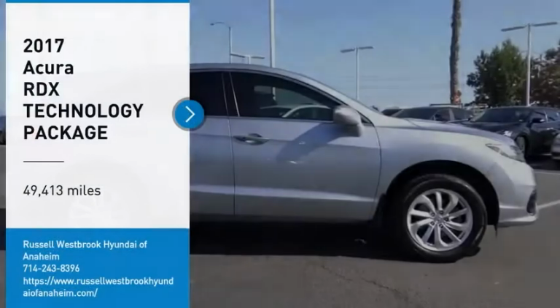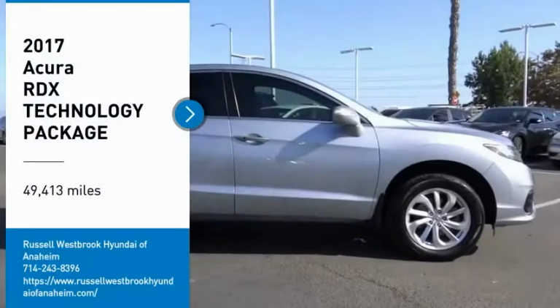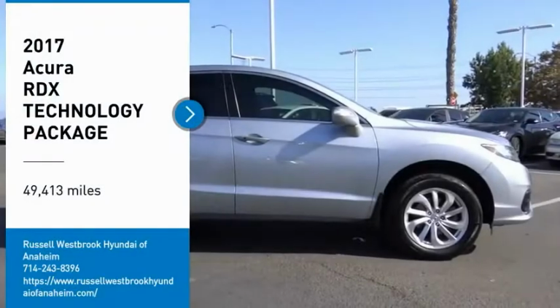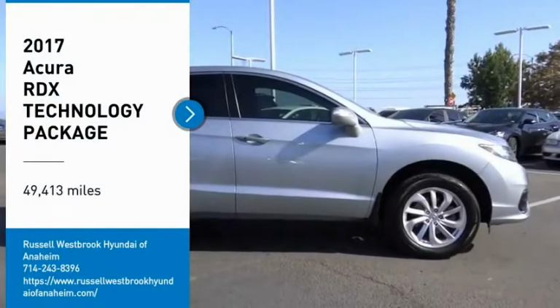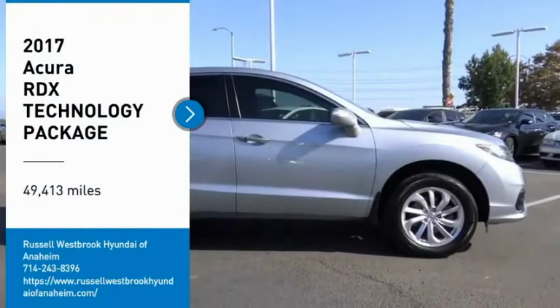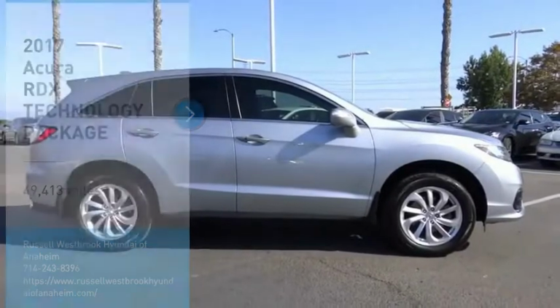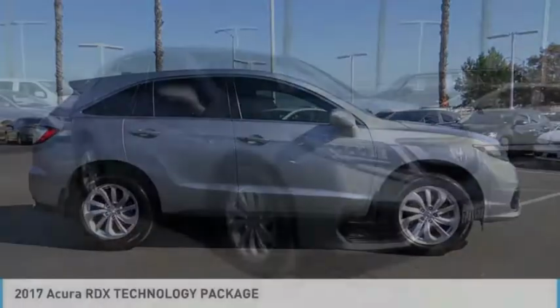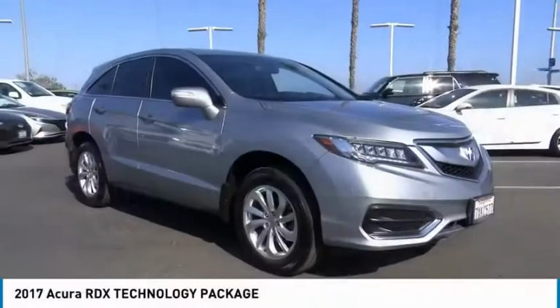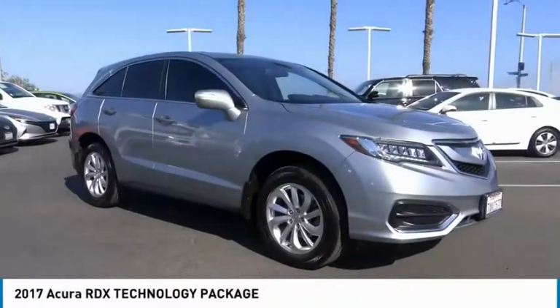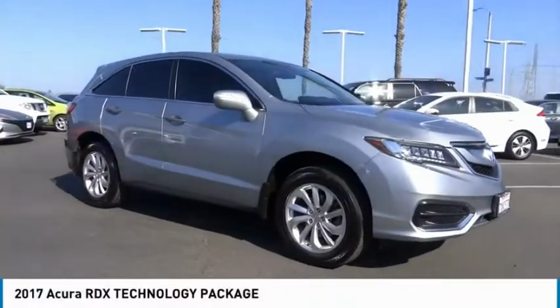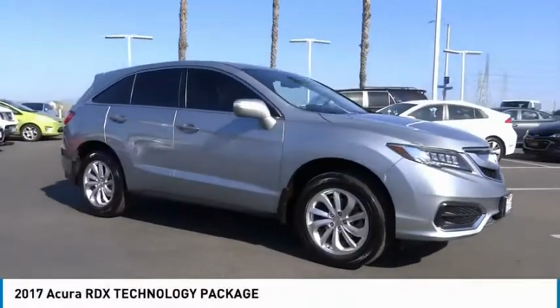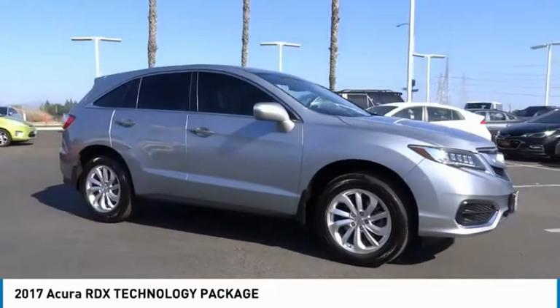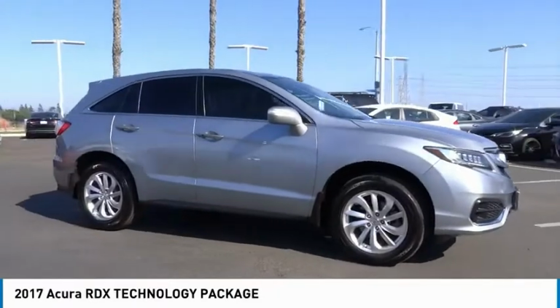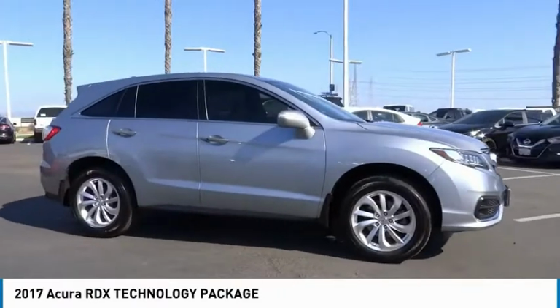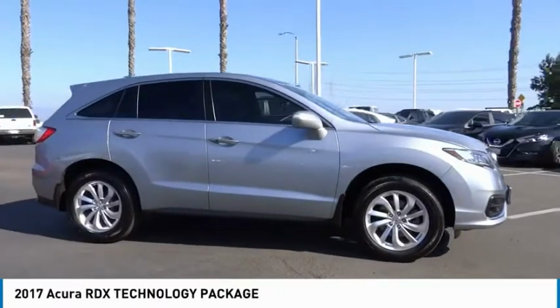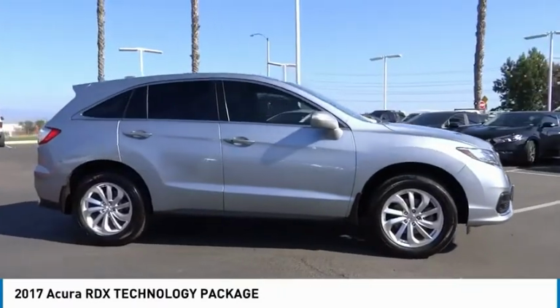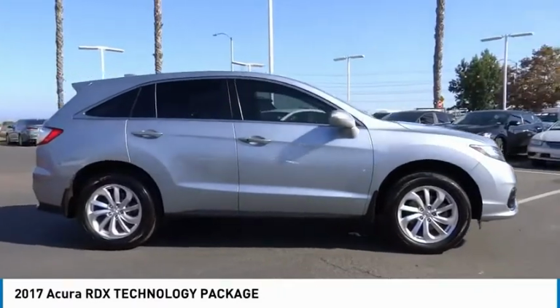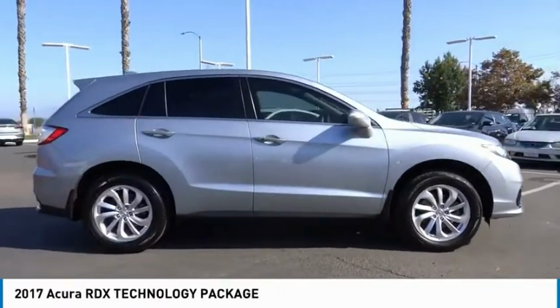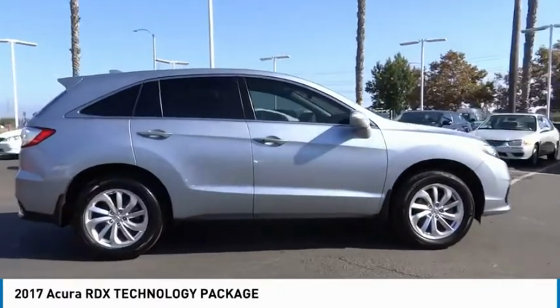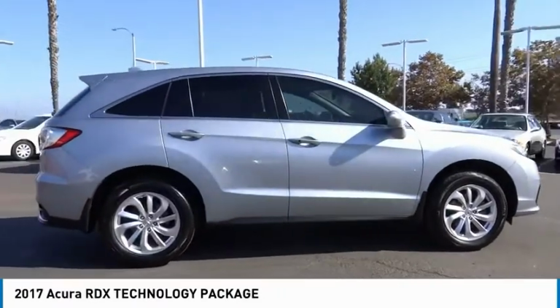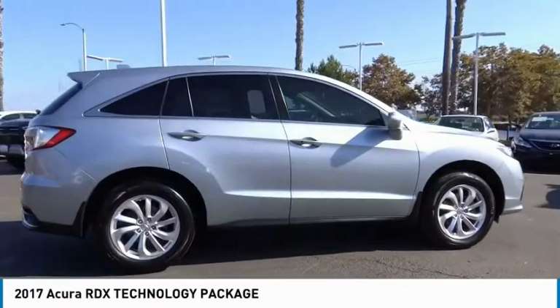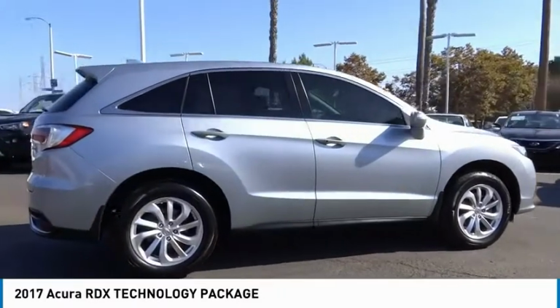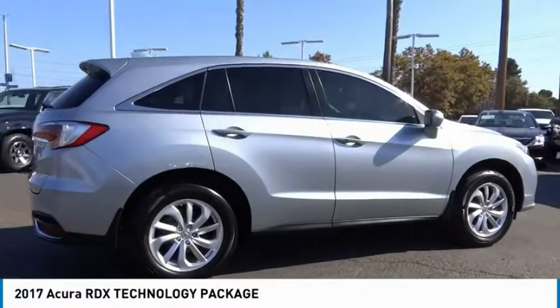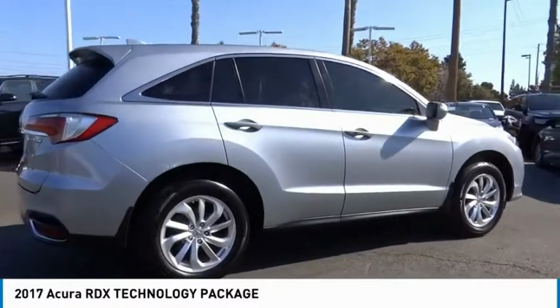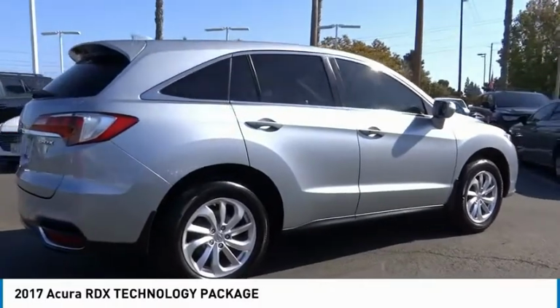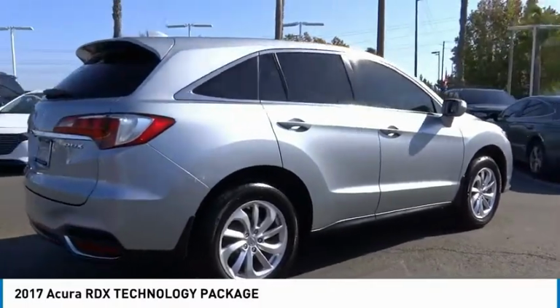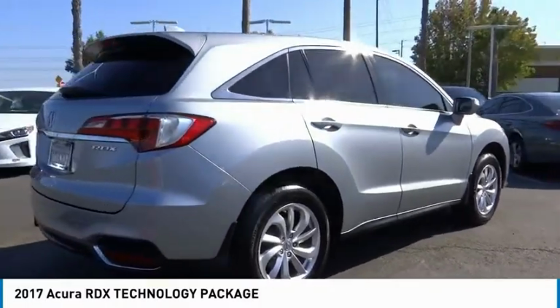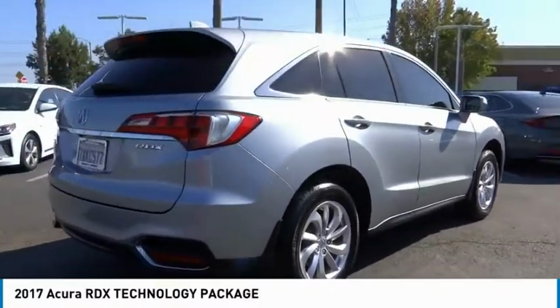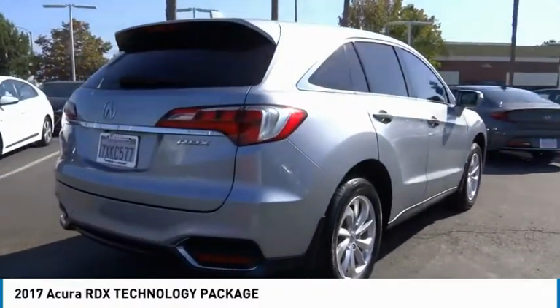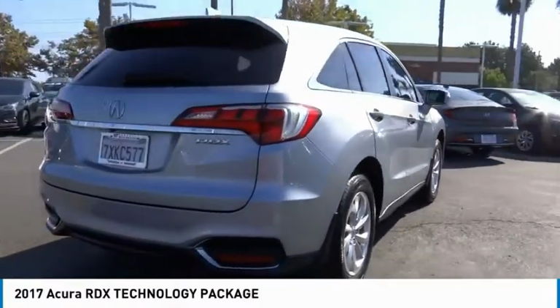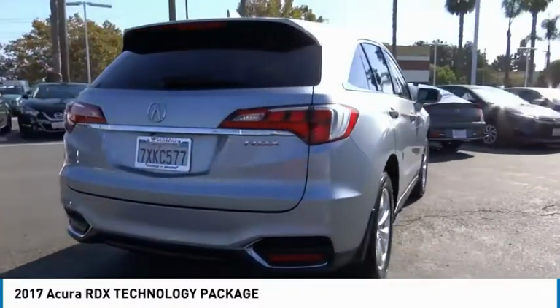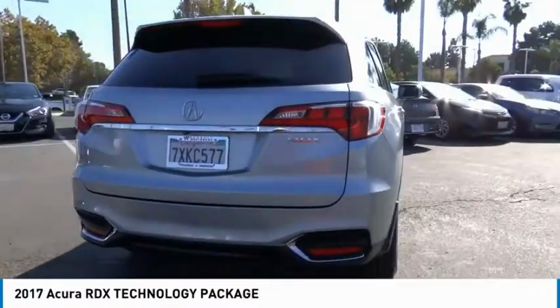Make a great choice today with the 2017 RDX. Viewed as Acura's answer to BMW's sporty X3, the RDX offers a stylish interior, plenty of sport, and a nice amount of utility.